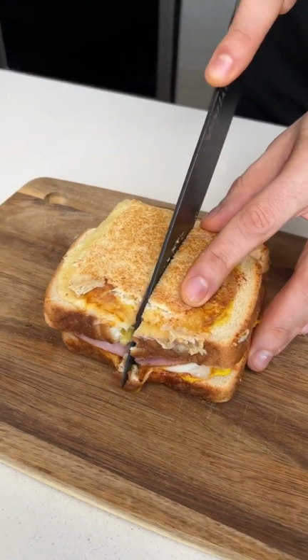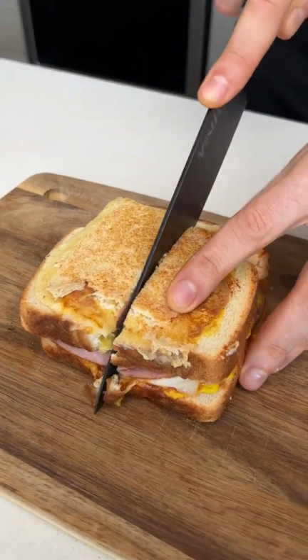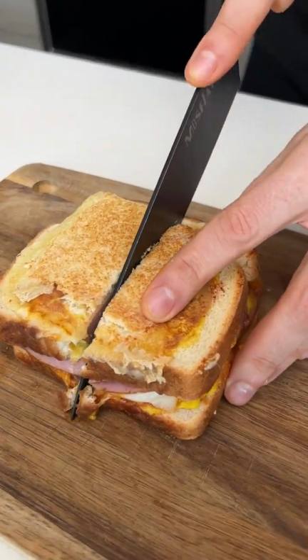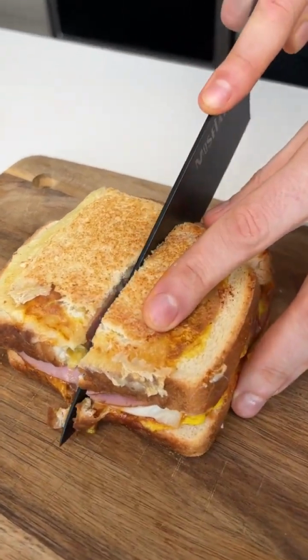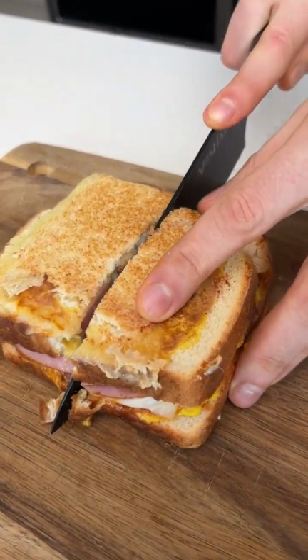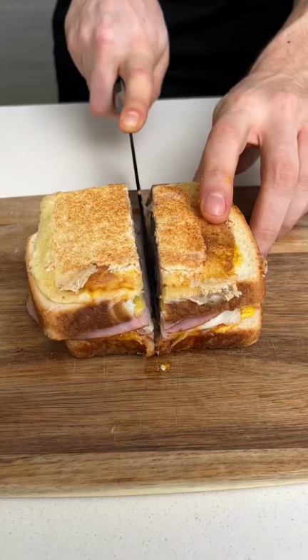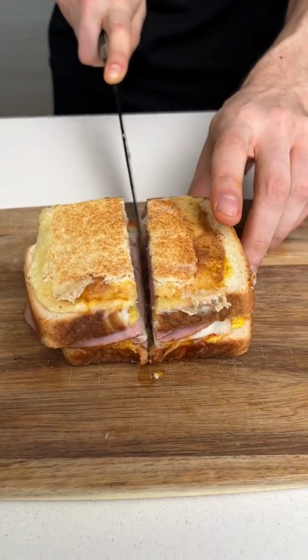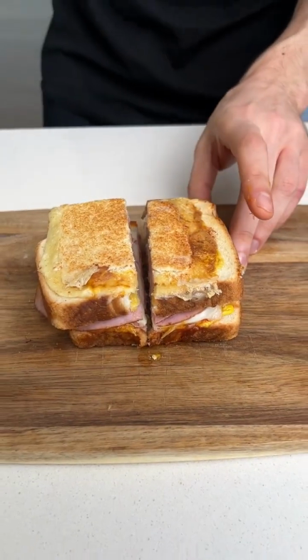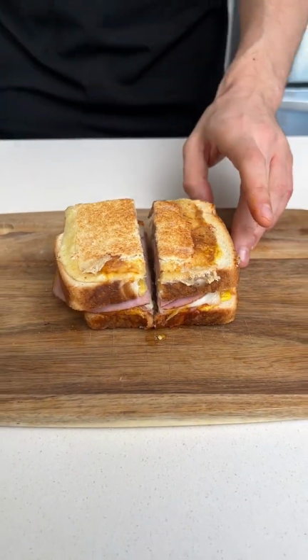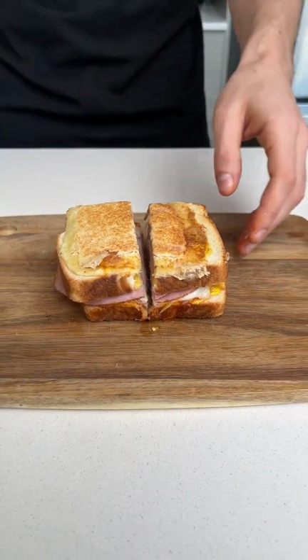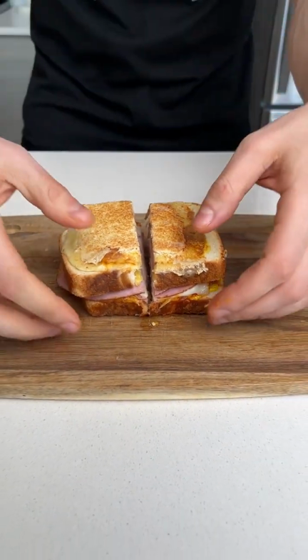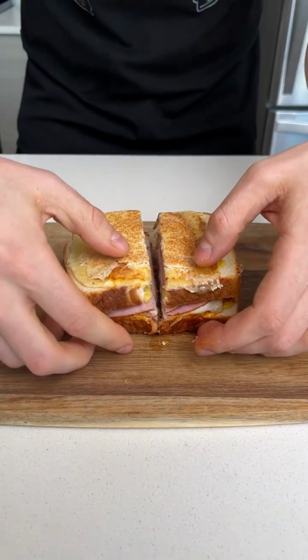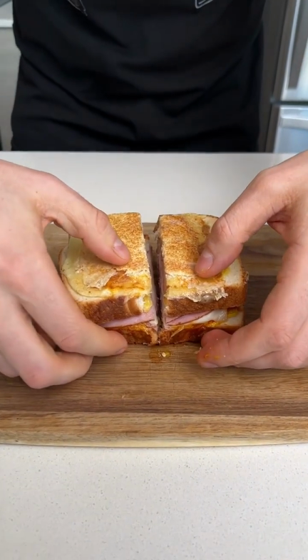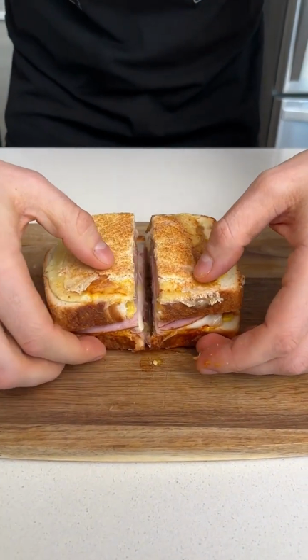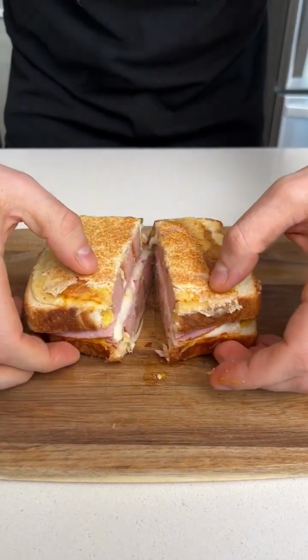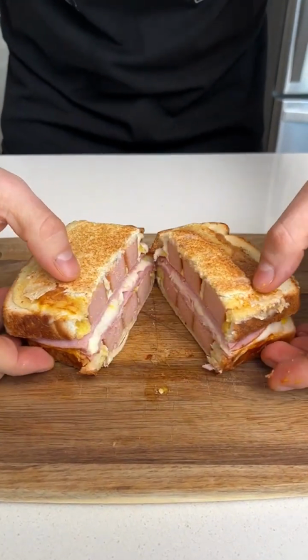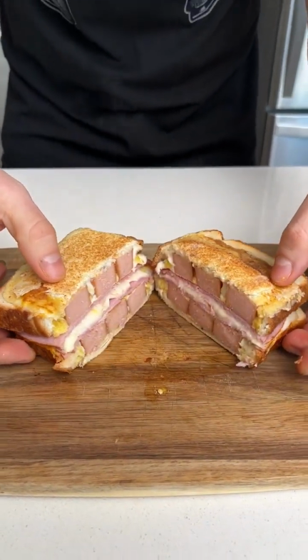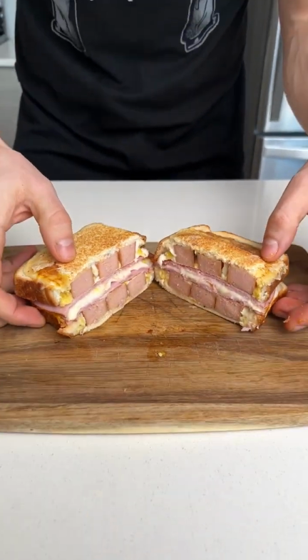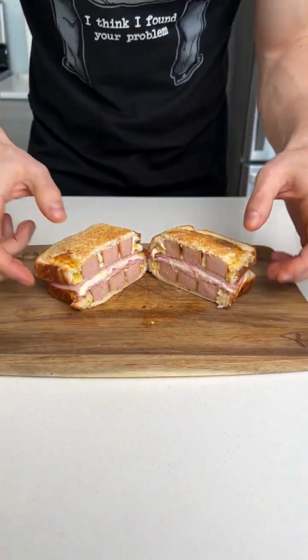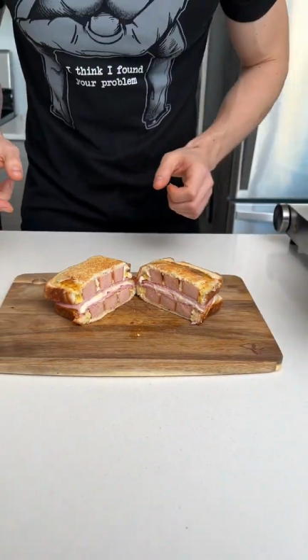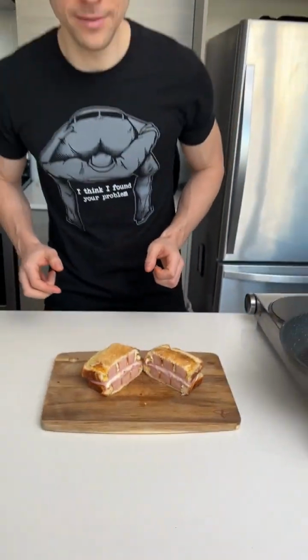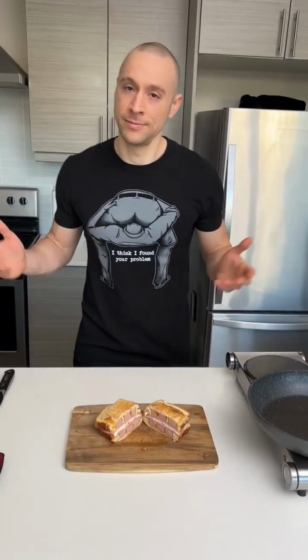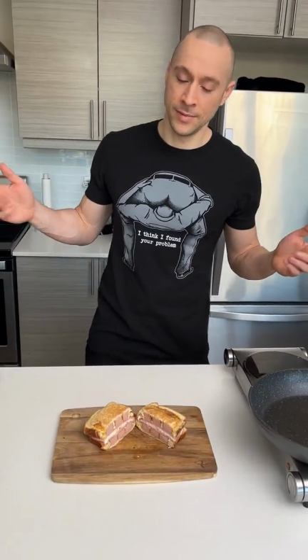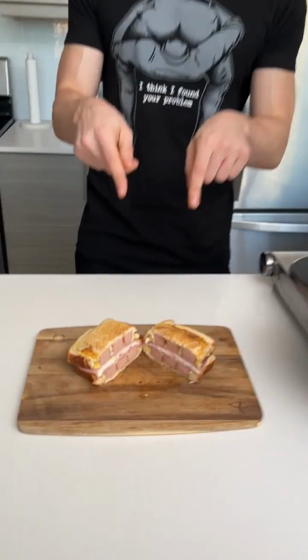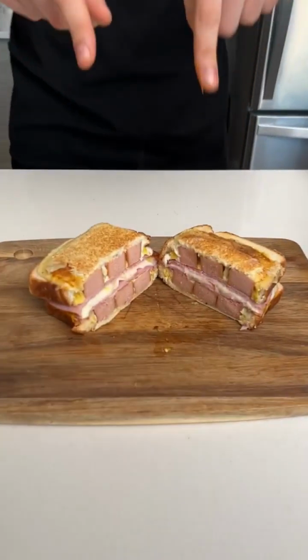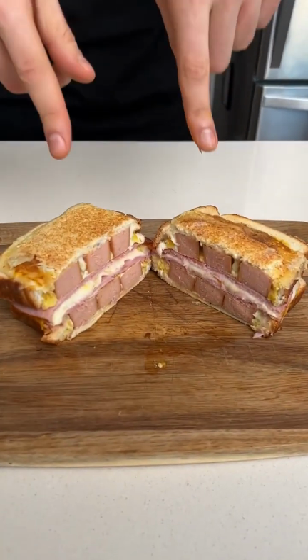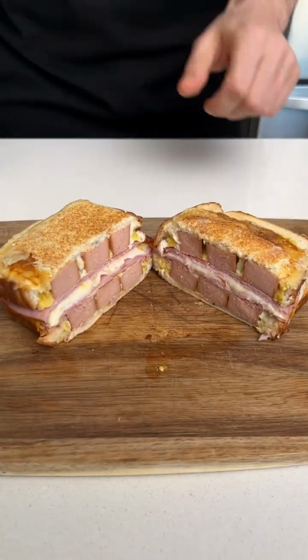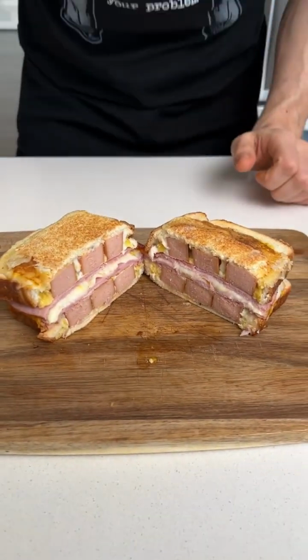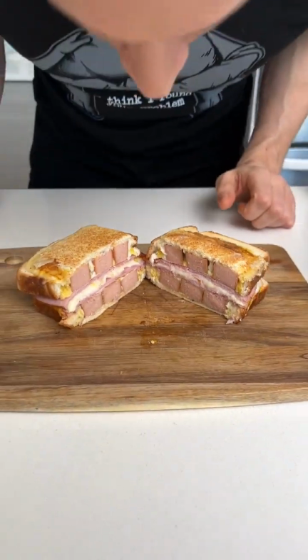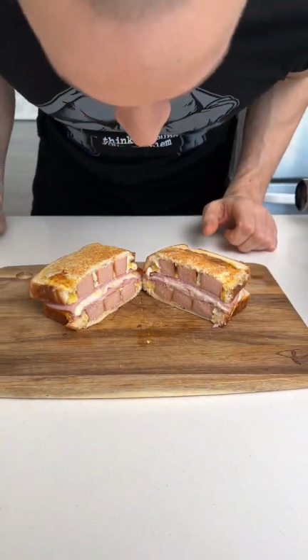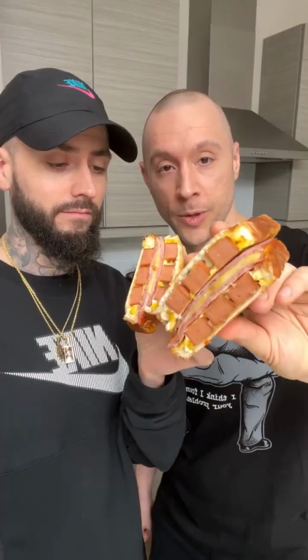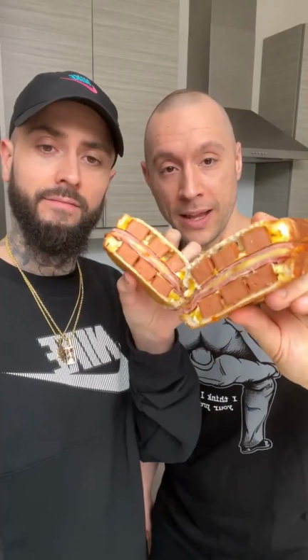Here we go. Let's see the inside. Oh dude, let's go man. Look at that thing. You know you want that. That's the sandwichest. You know you want a bite of that.